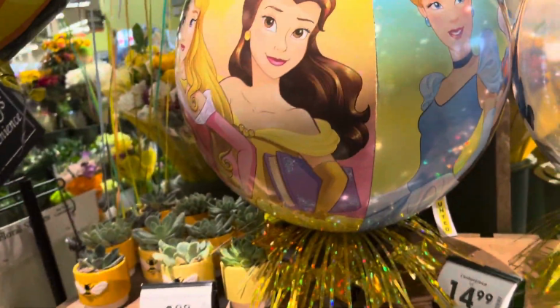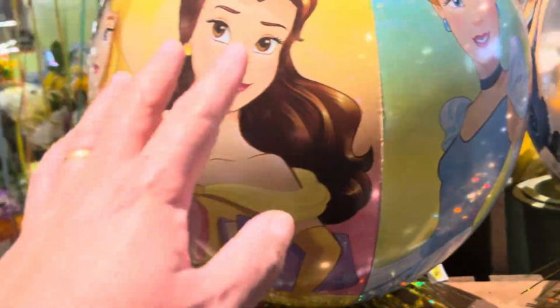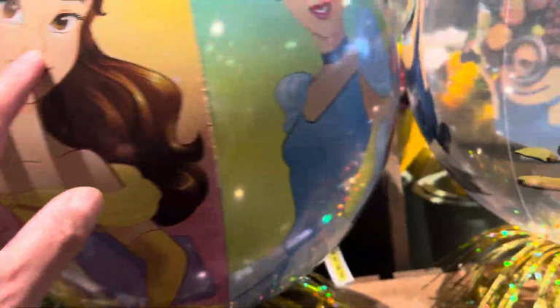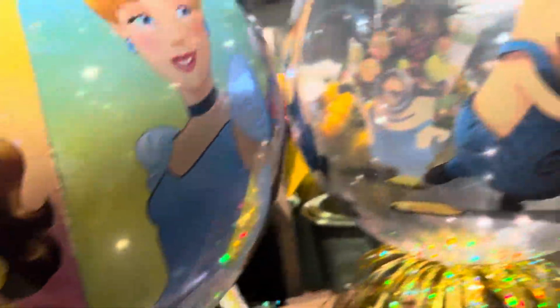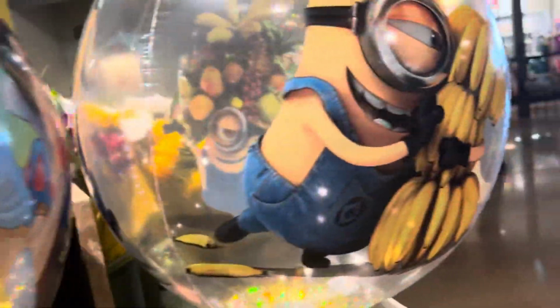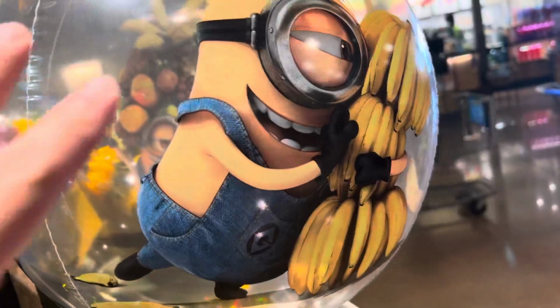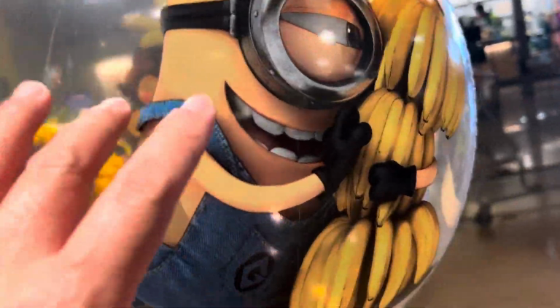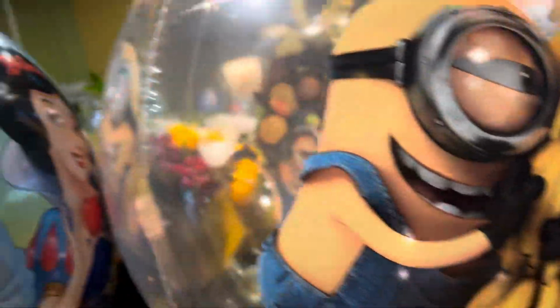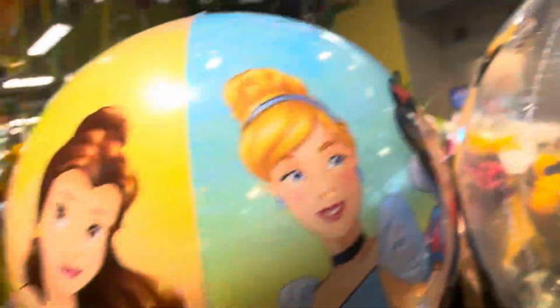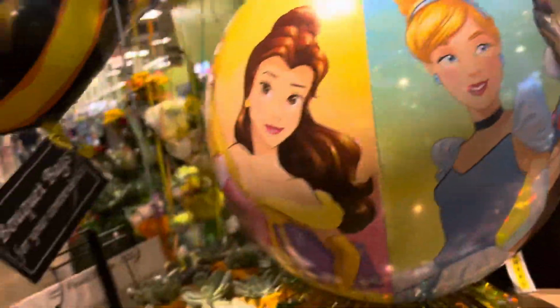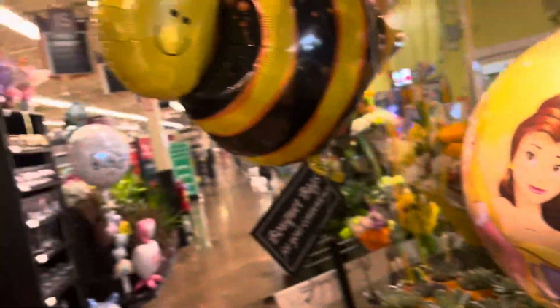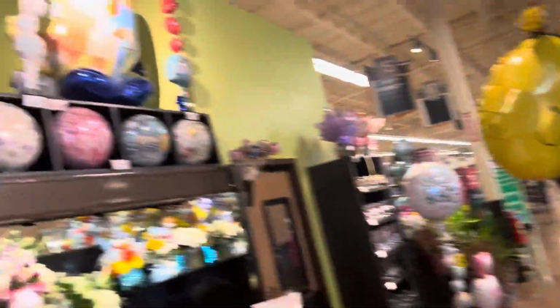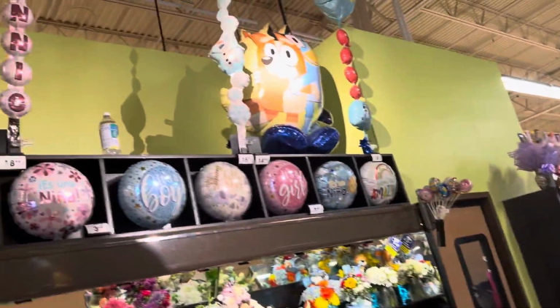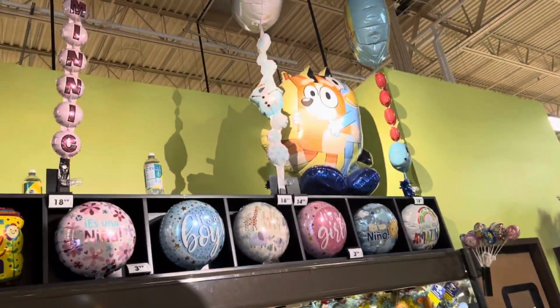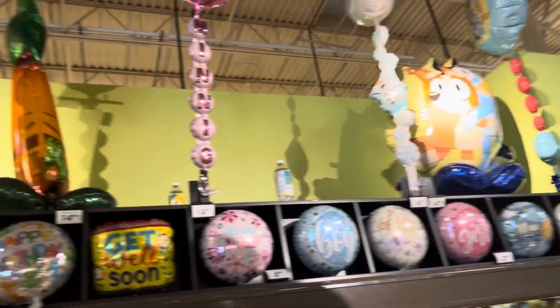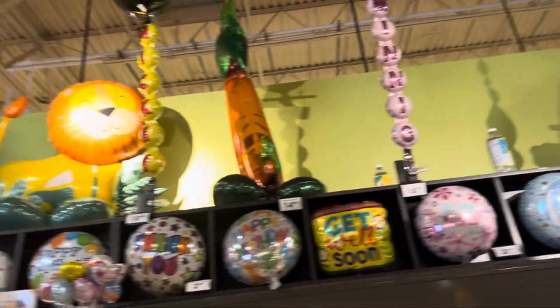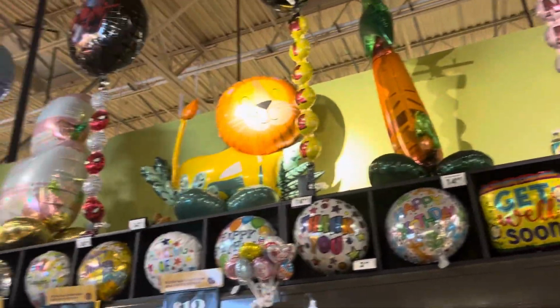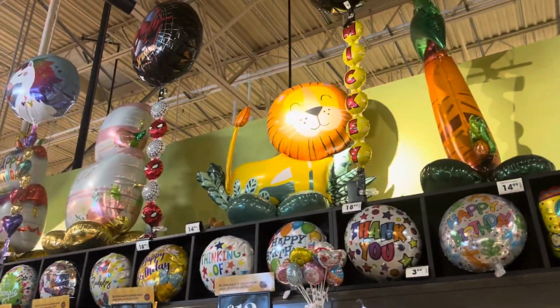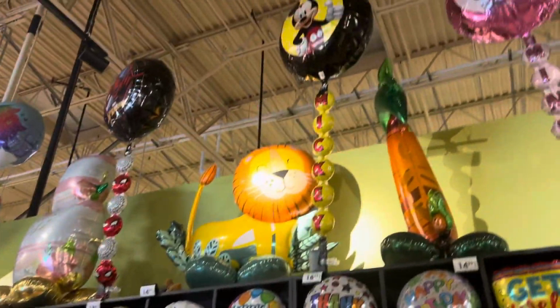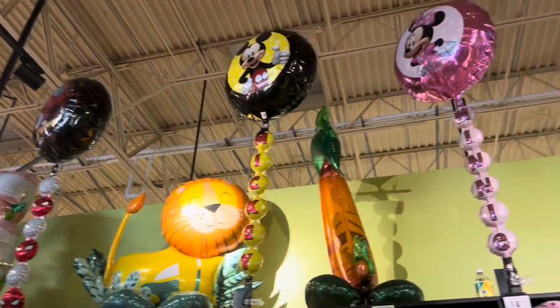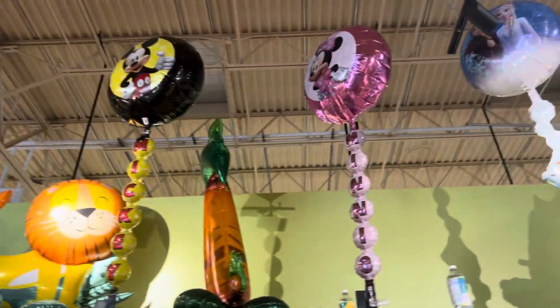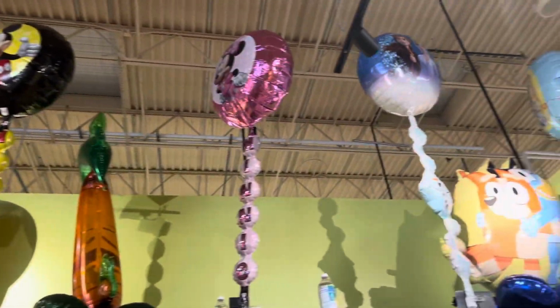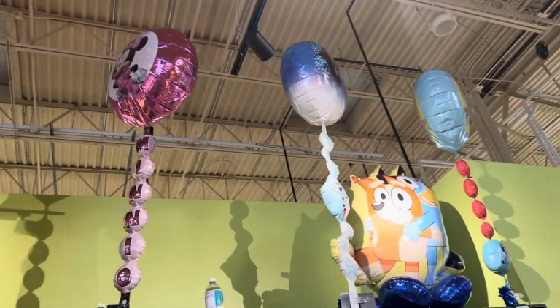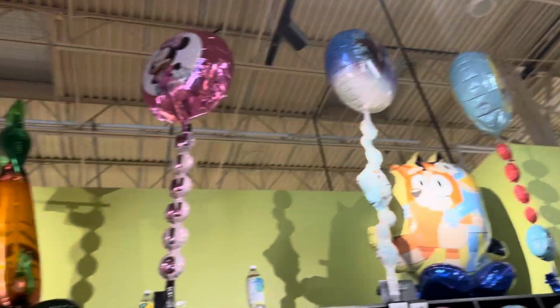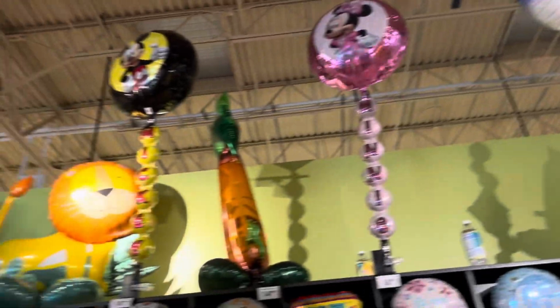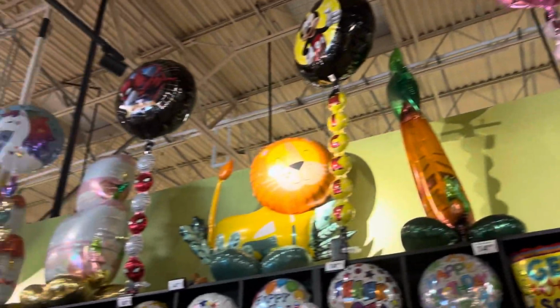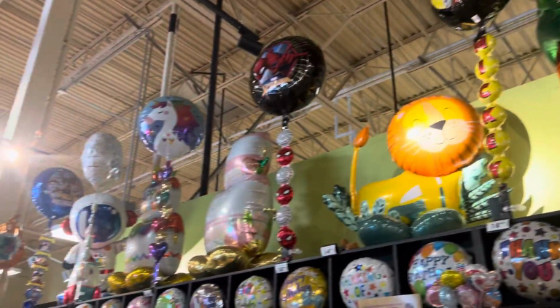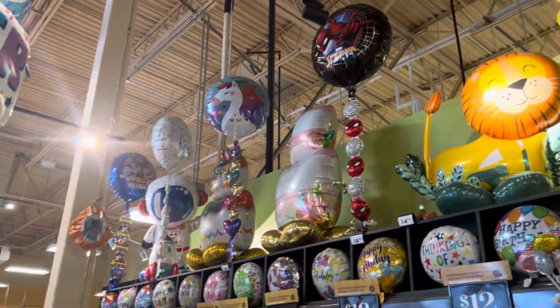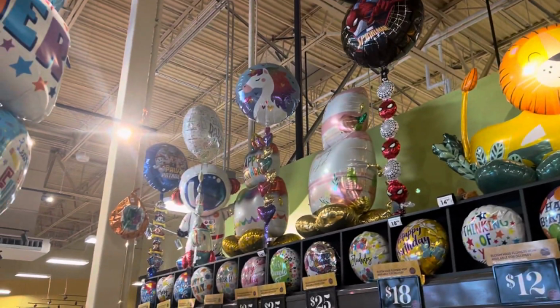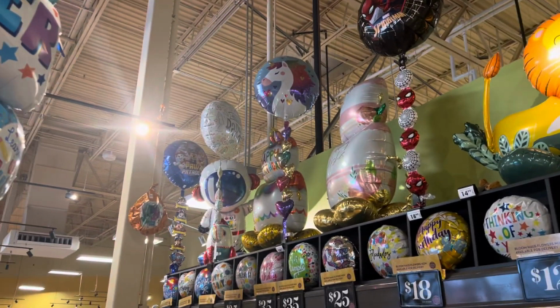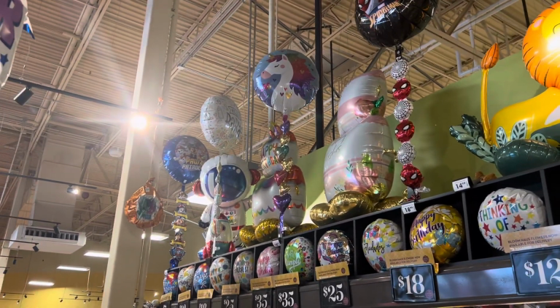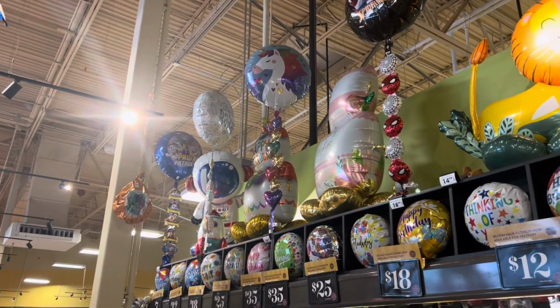And this is a new one guys. See, this one has Mickey Mouse, Minnie Mouse, Frozen, and there is a — what's it called — unicorn or Paw Patrol.